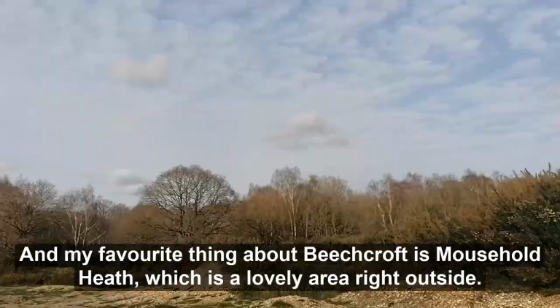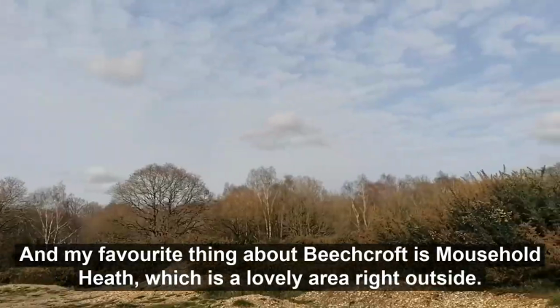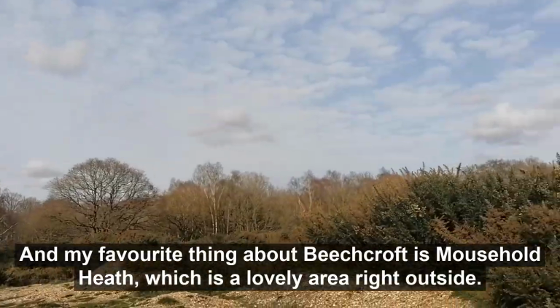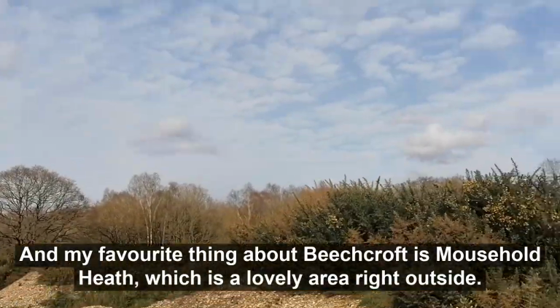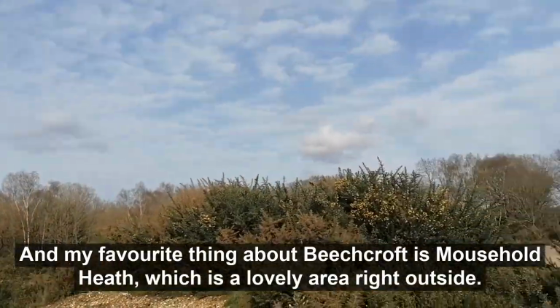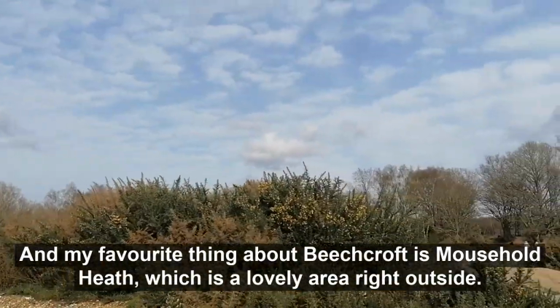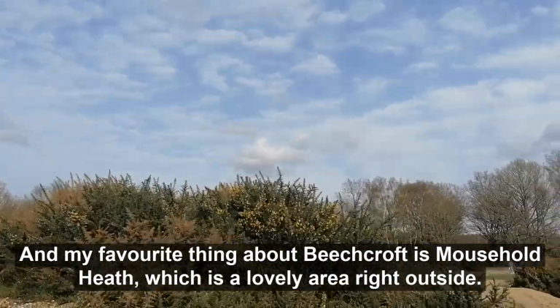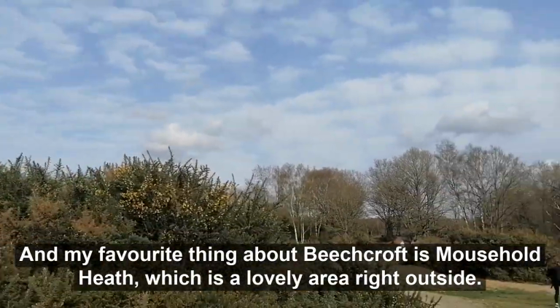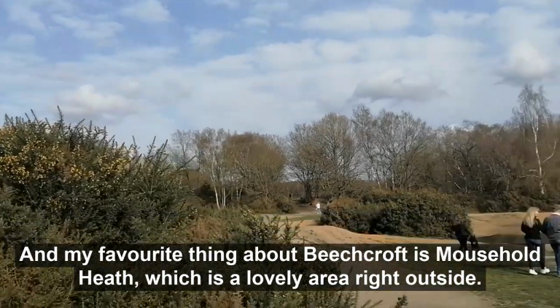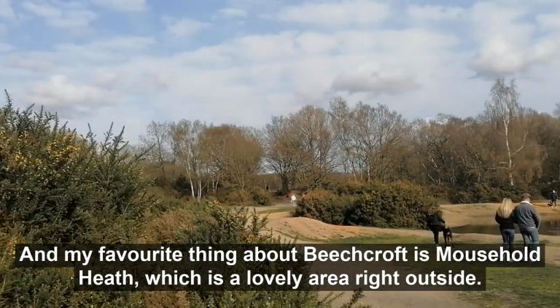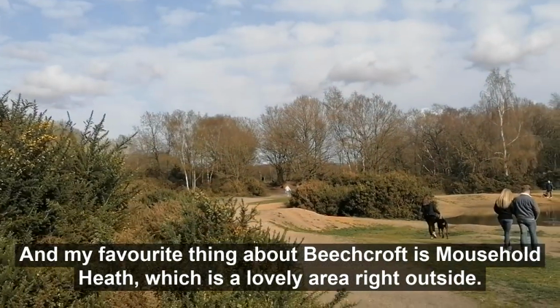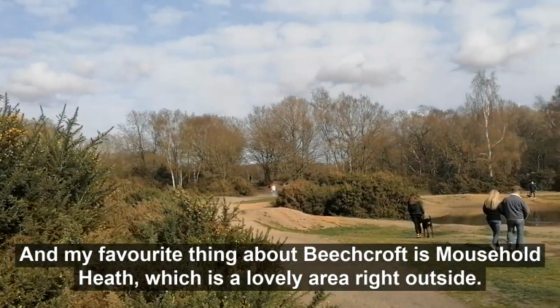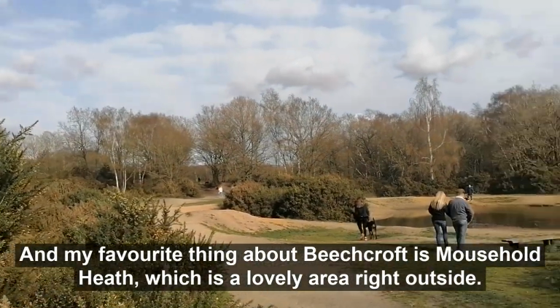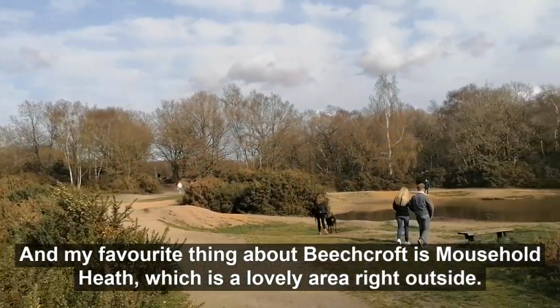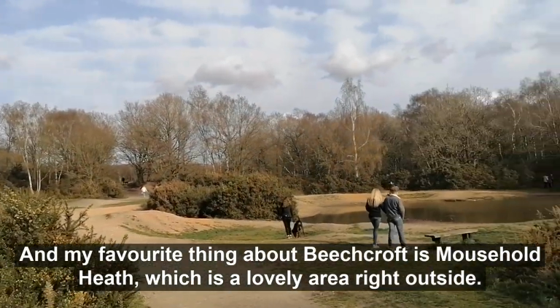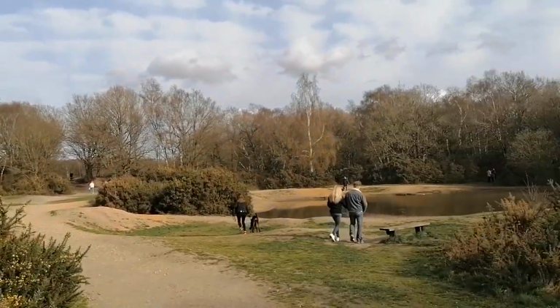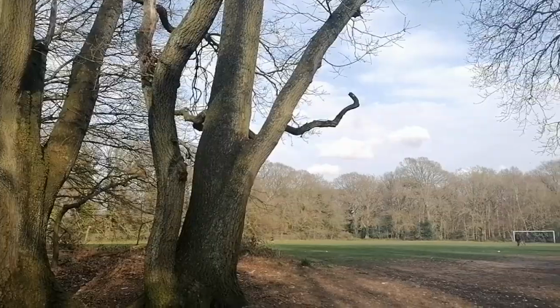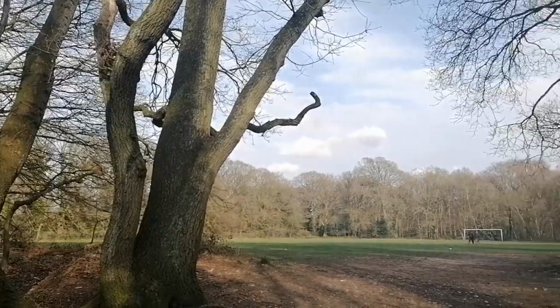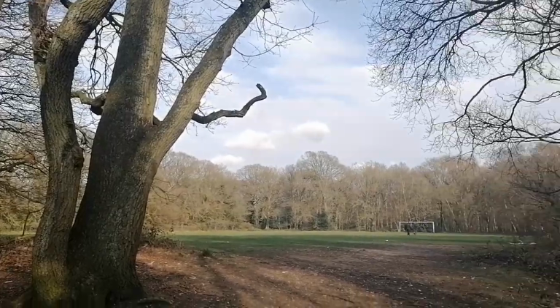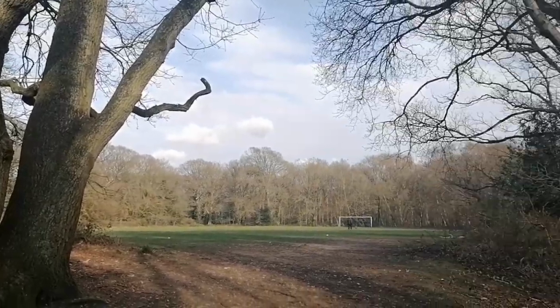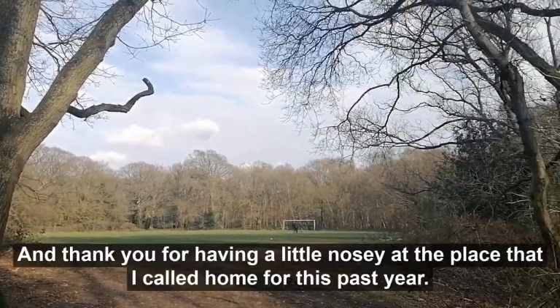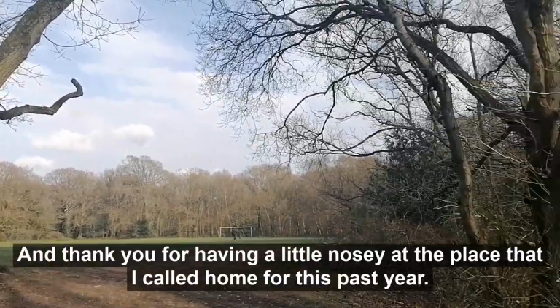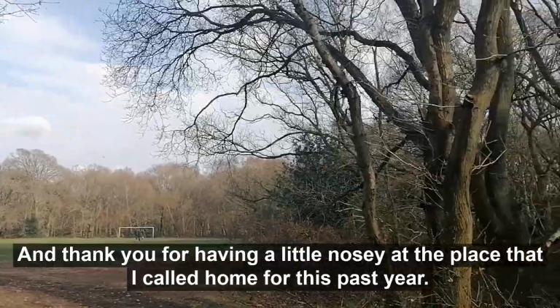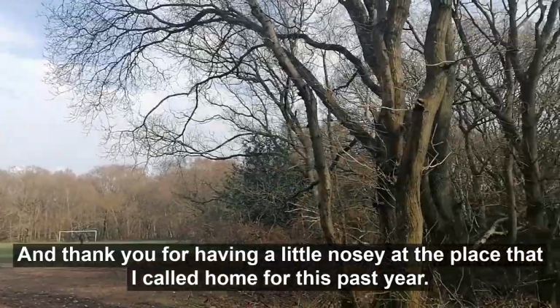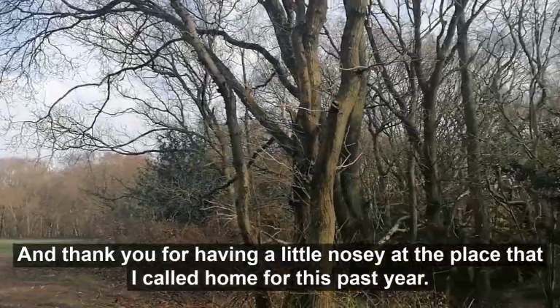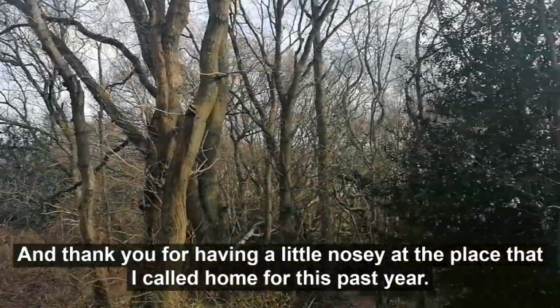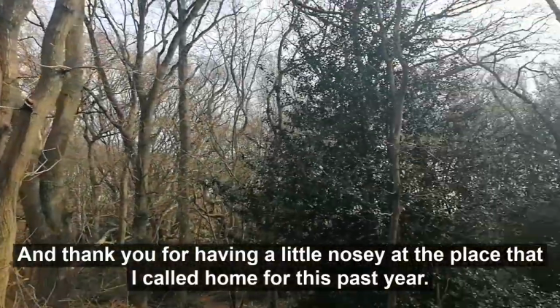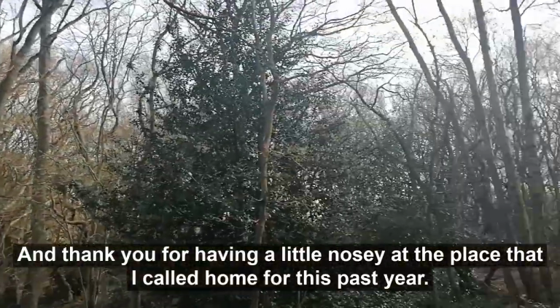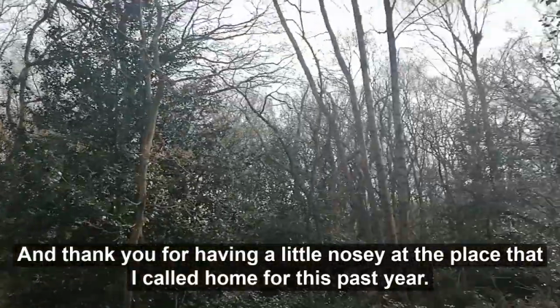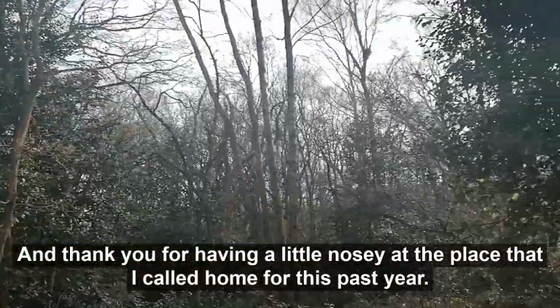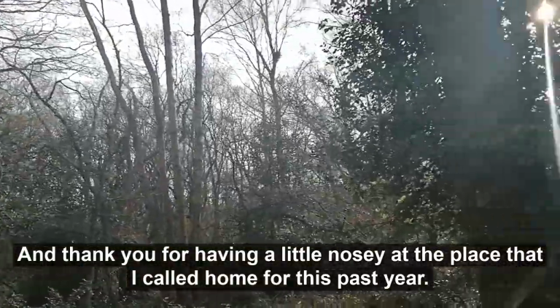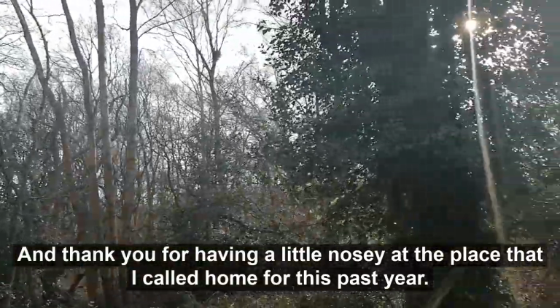My favourite thing about Beechcroft is Mousehole Heath, which is a lovely area right outside. Thank you for having a little nosey at the place that I've called home for this past year.